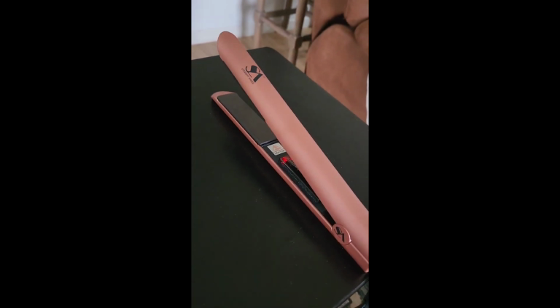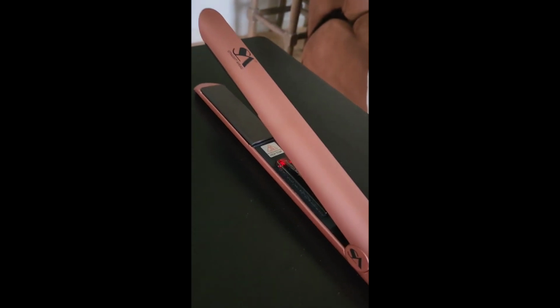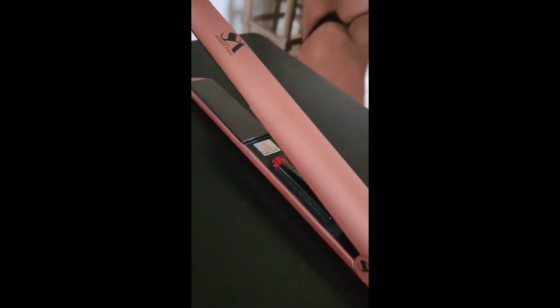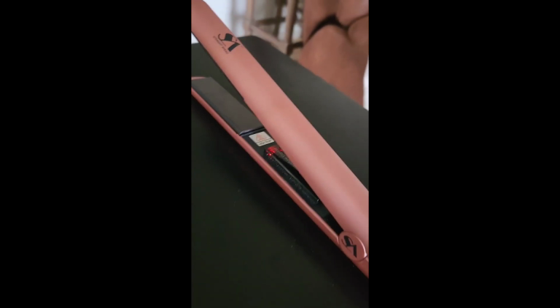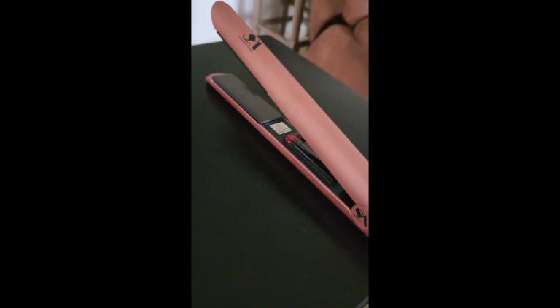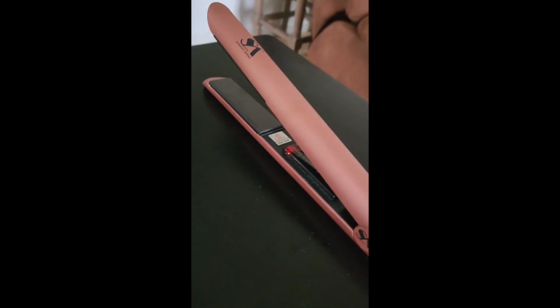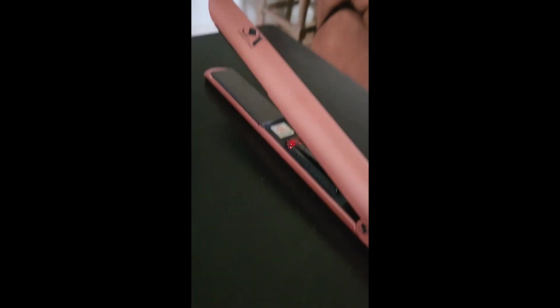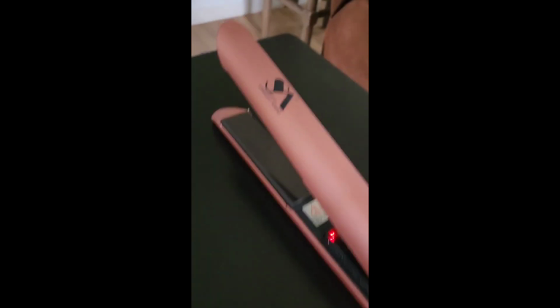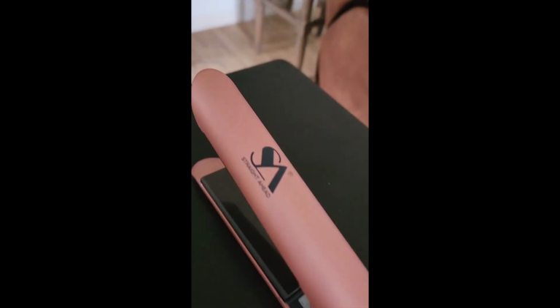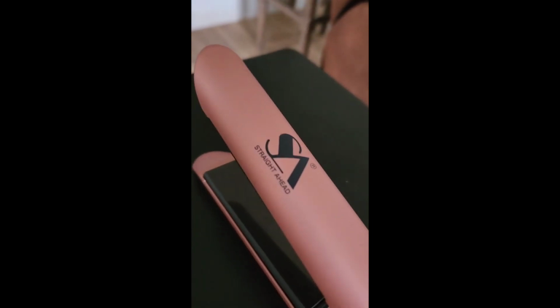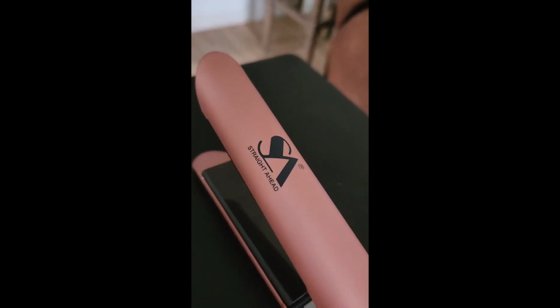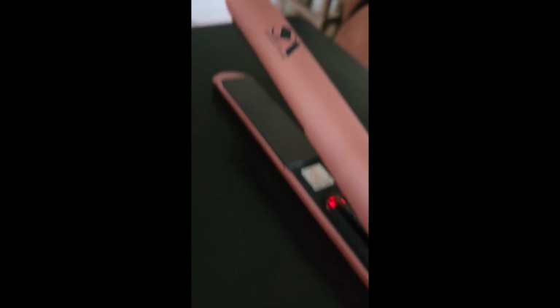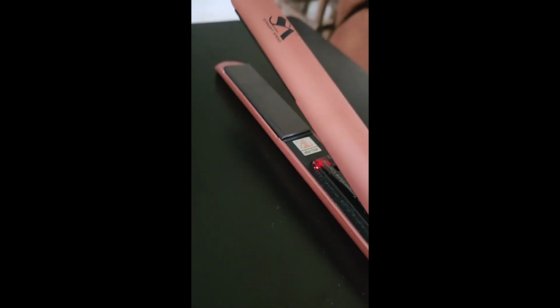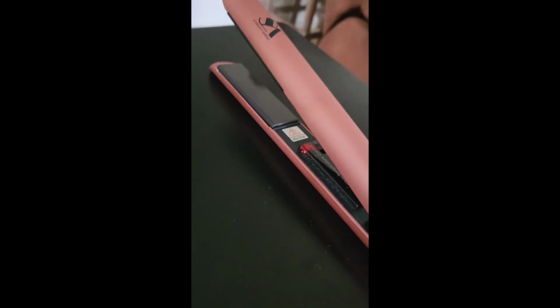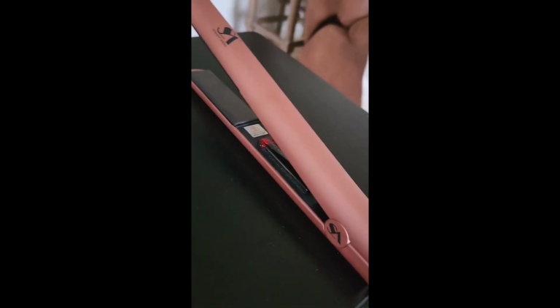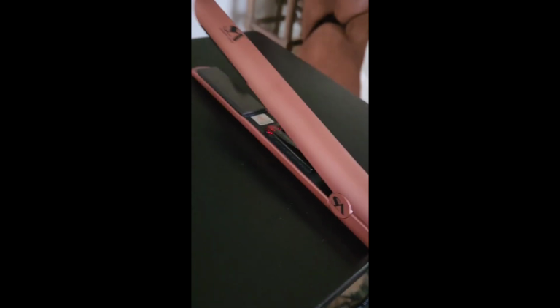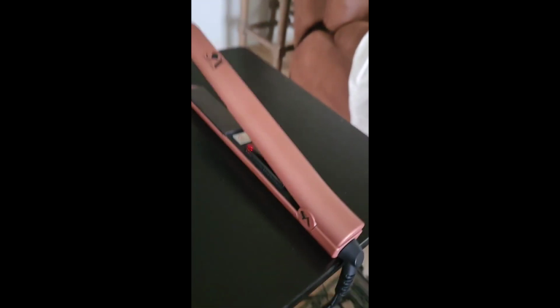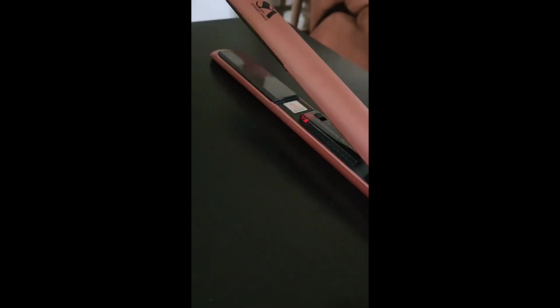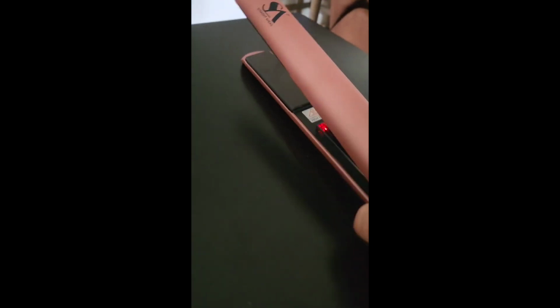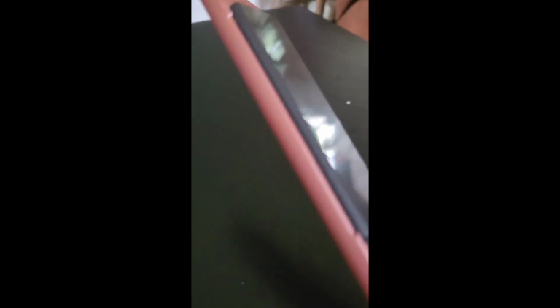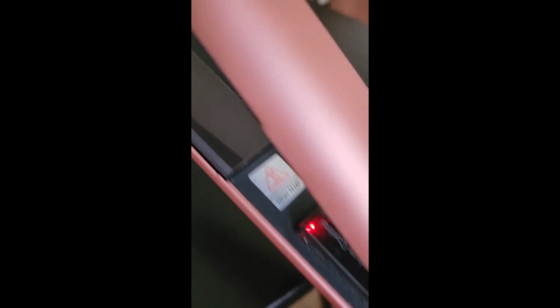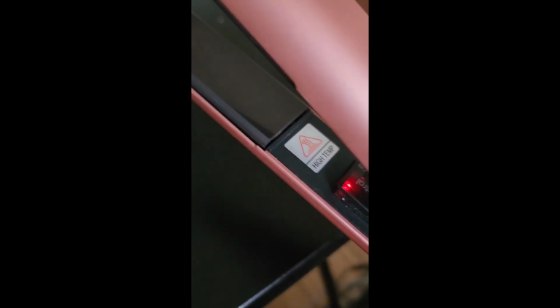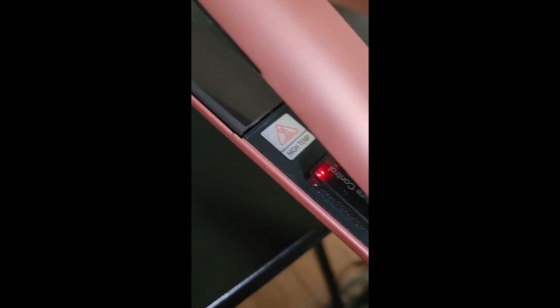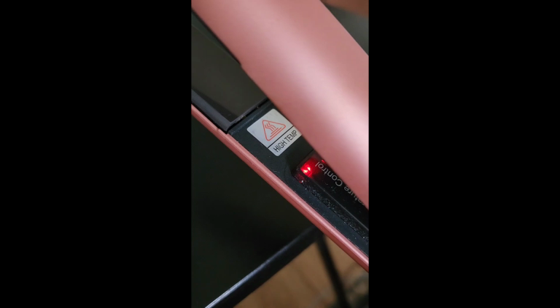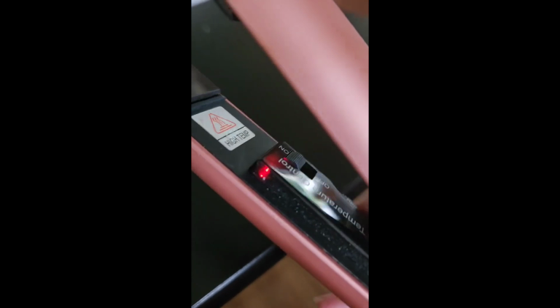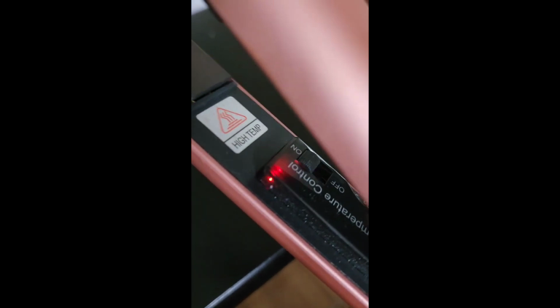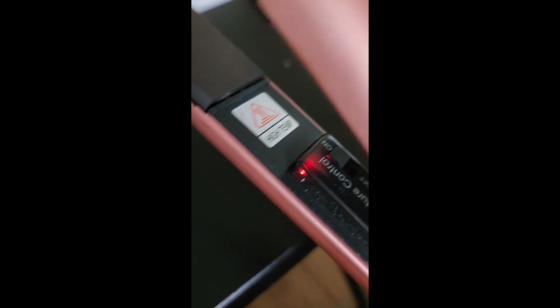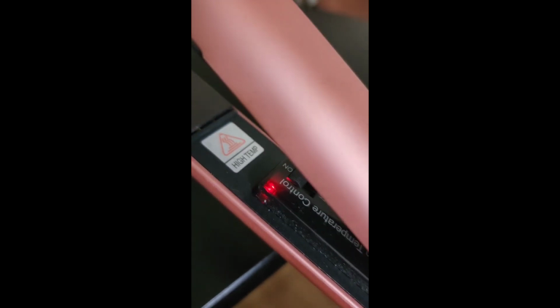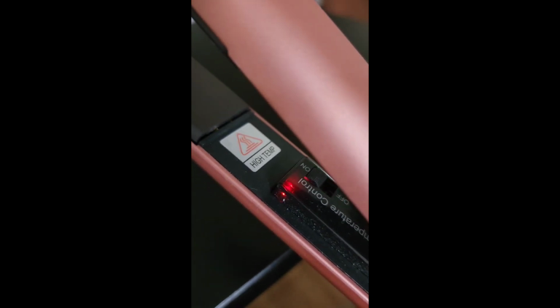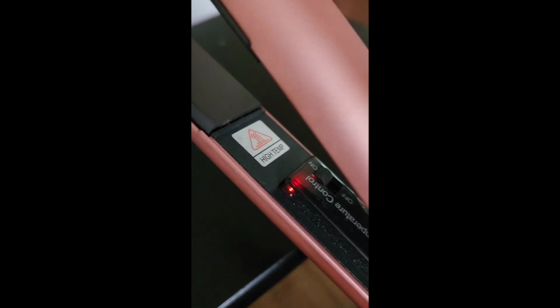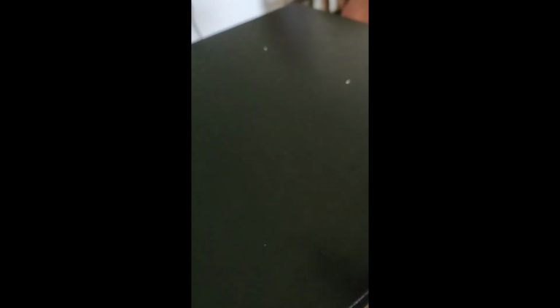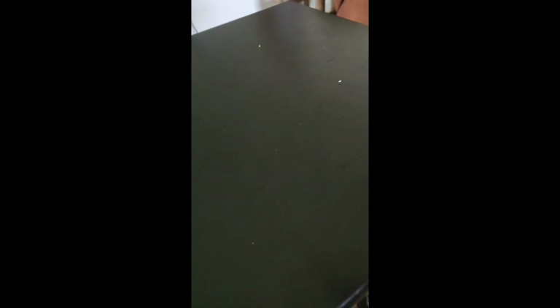My daughter is not a believer that we can curl our hair with a straightener, so we're going to try this. This is the Straight Ahead straightener — my daughter and I have two of these and we really like them. Inside, this is where you turn it on — you can see the on/off switch.